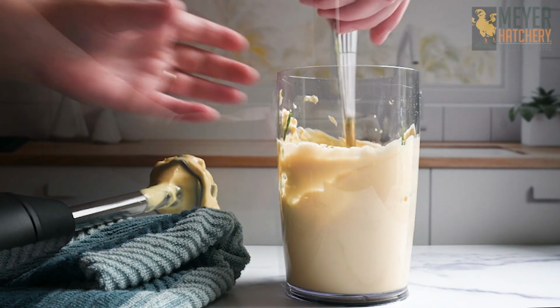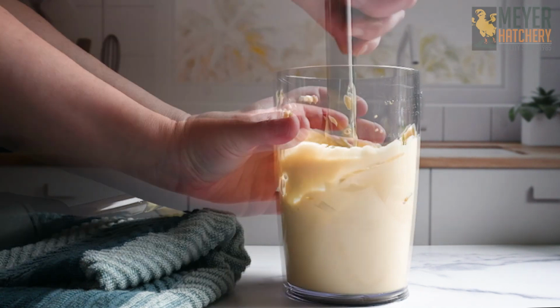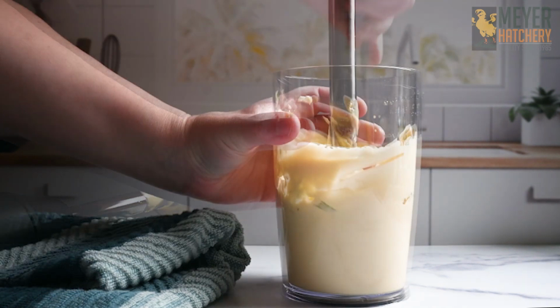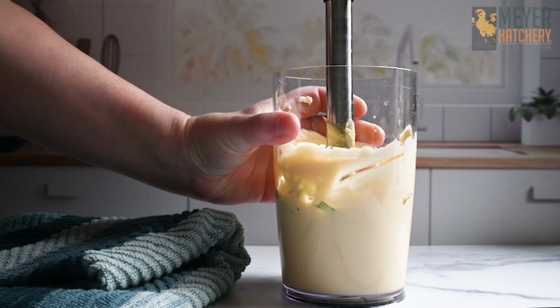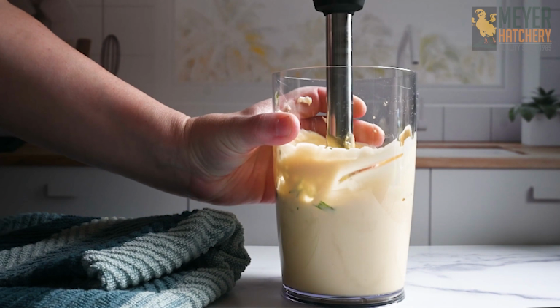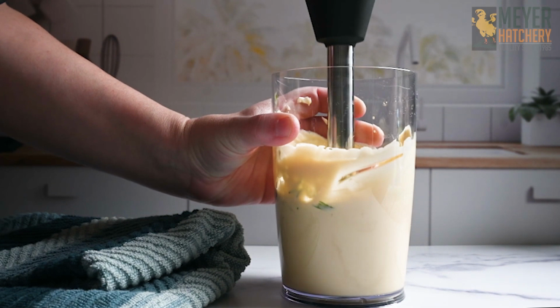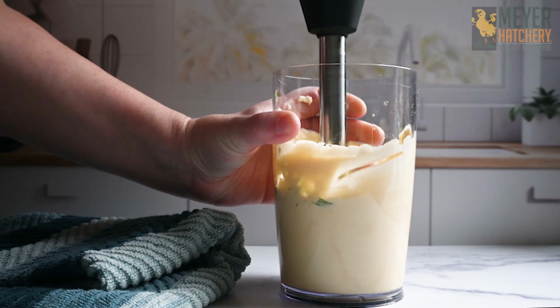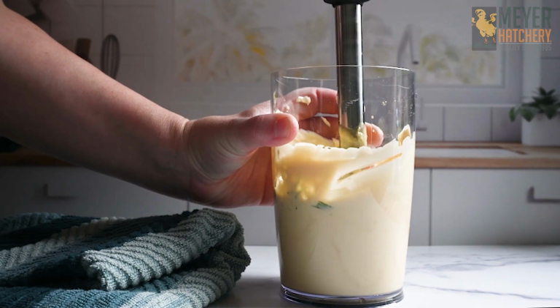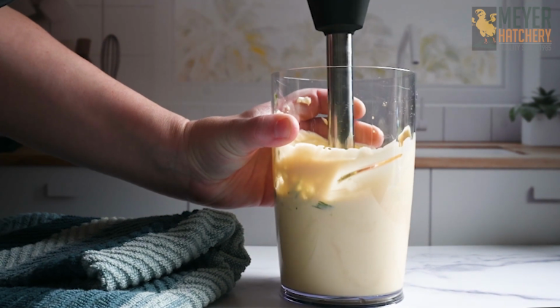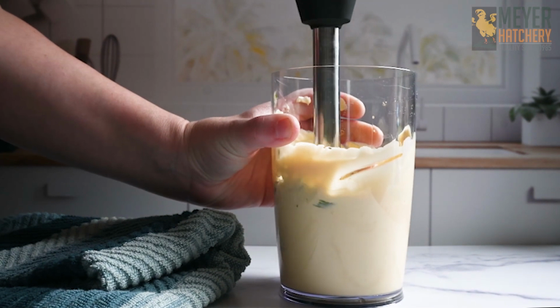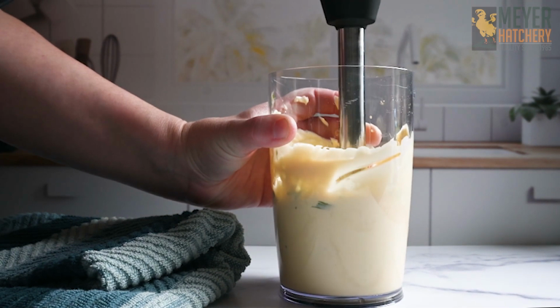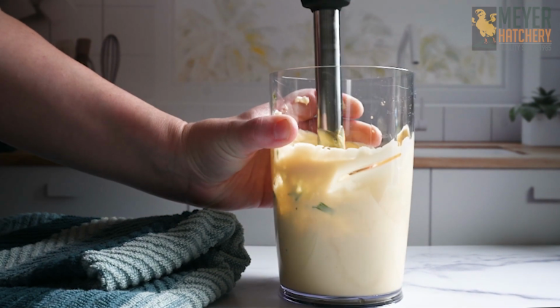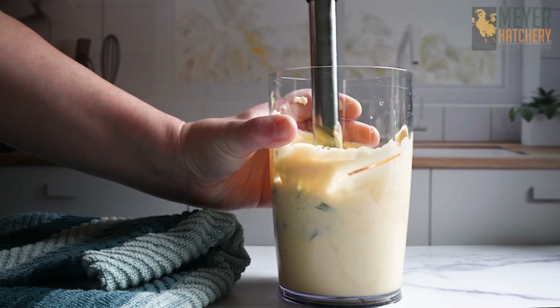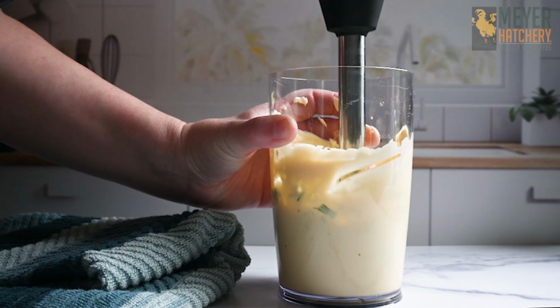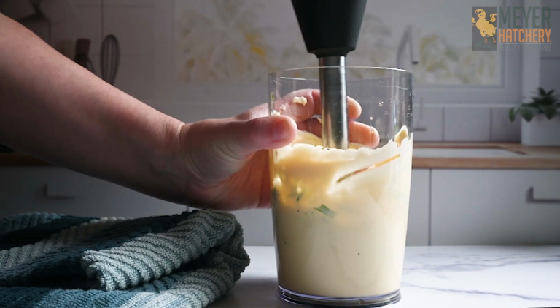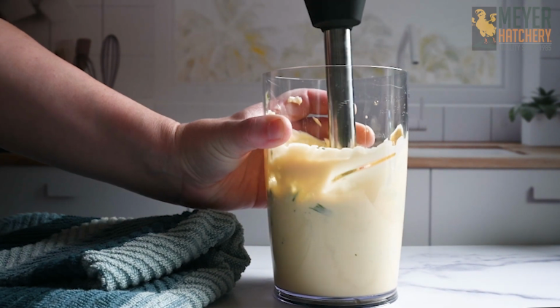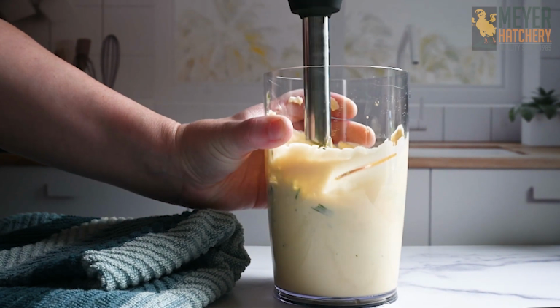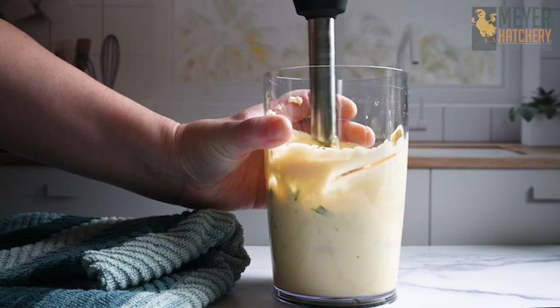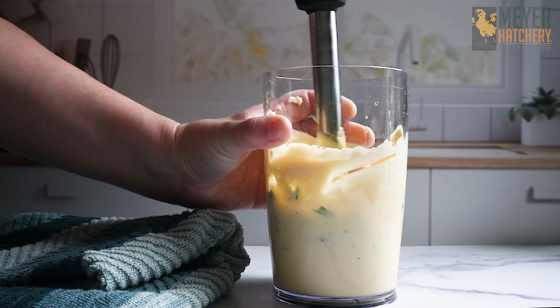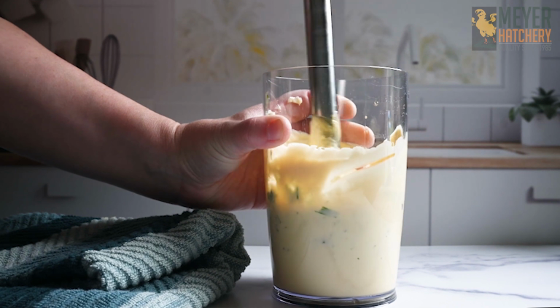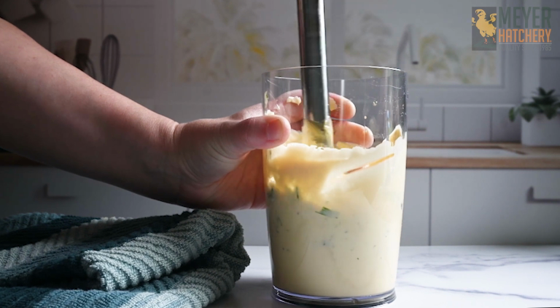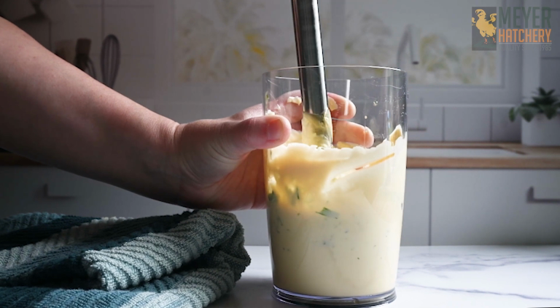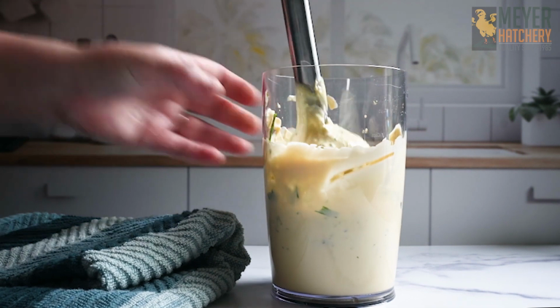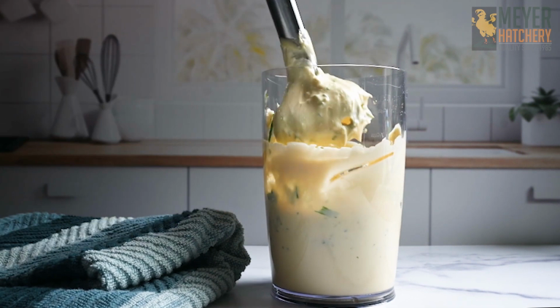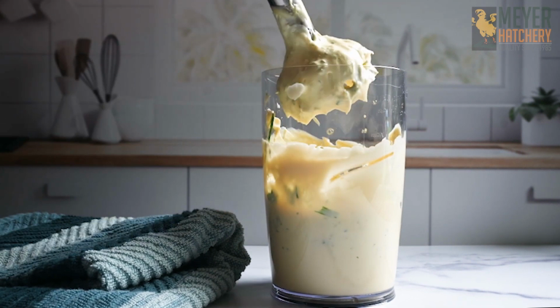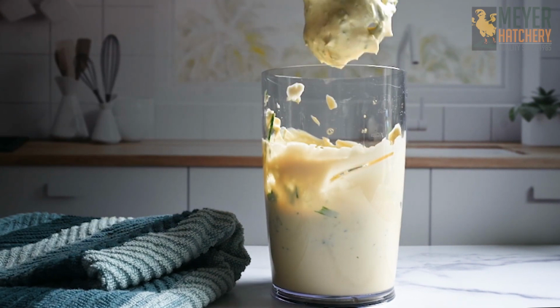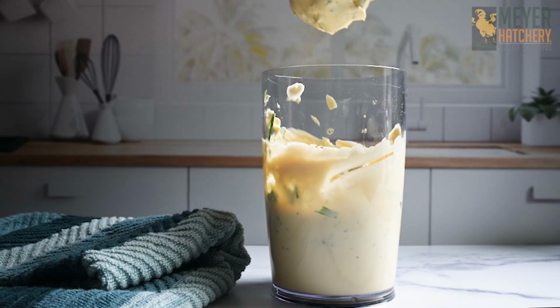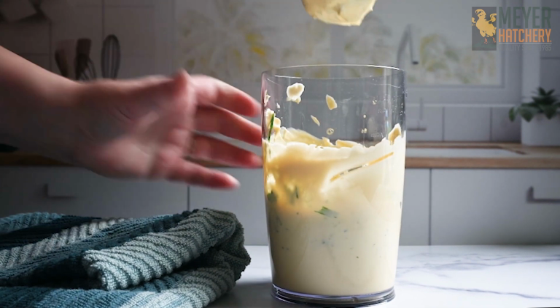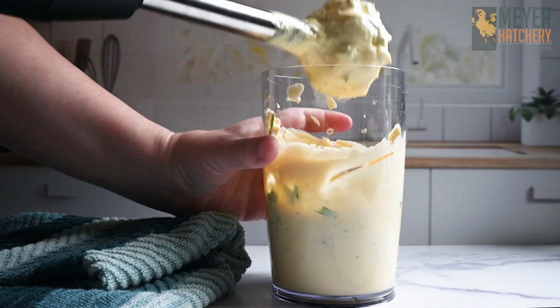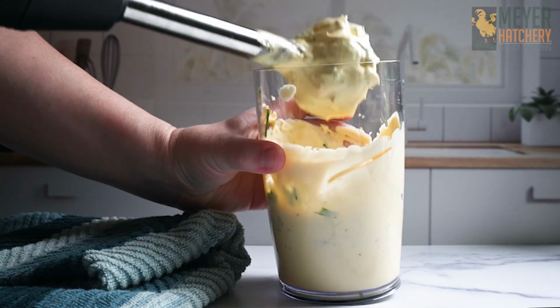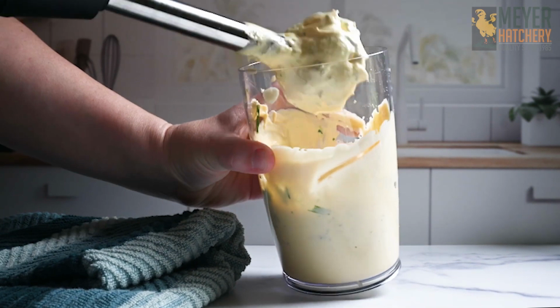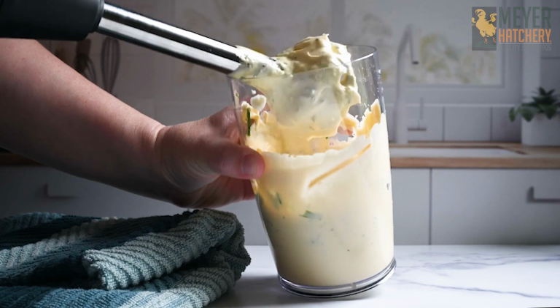Blend your chopped herbs and garlic in with your freshly made mayonnaise. You now have a garlic herb mayonnaise, which is so good on sandwiches and can even be used as a dip.